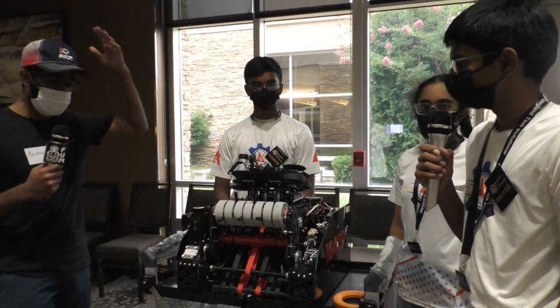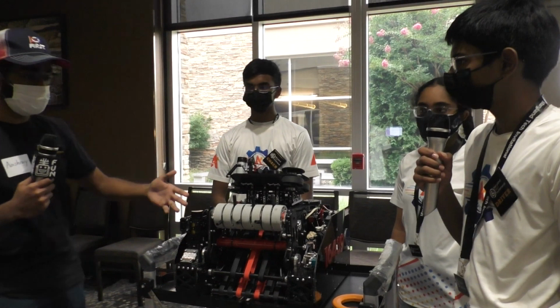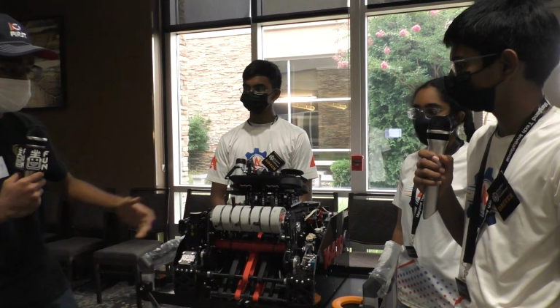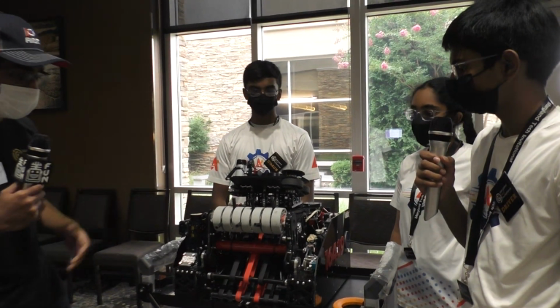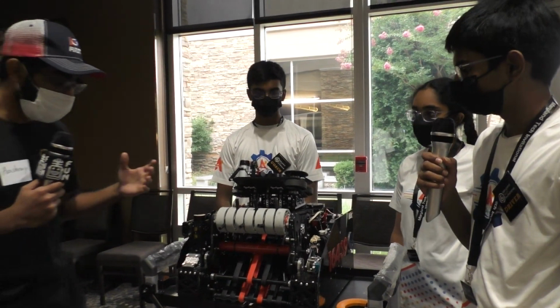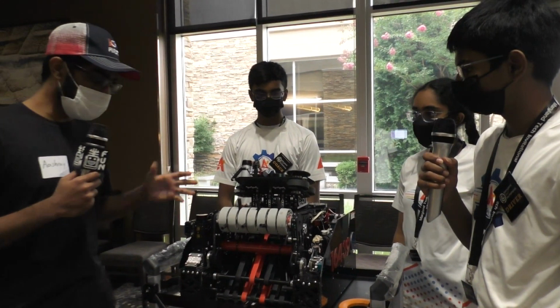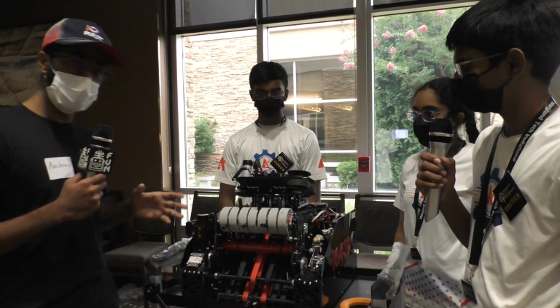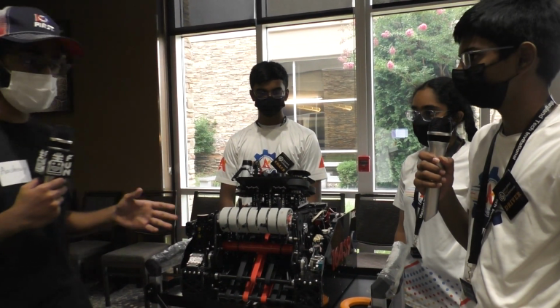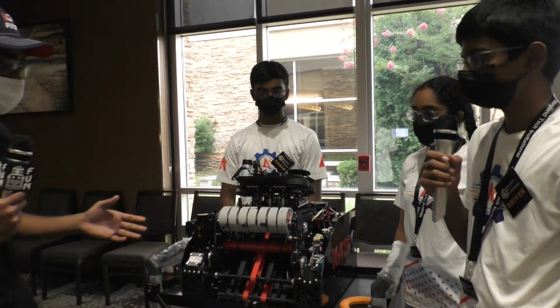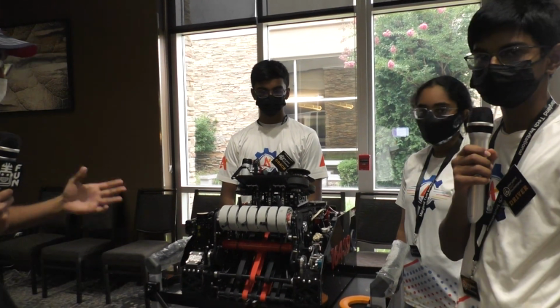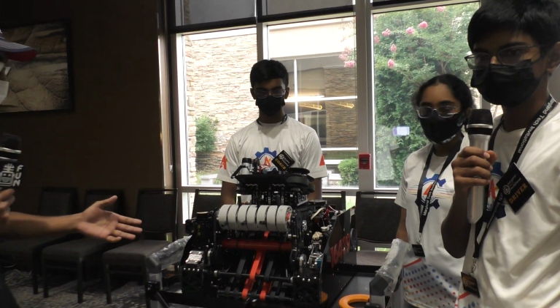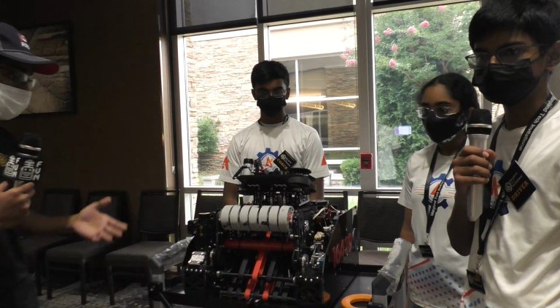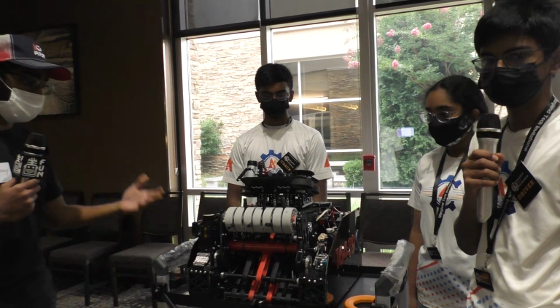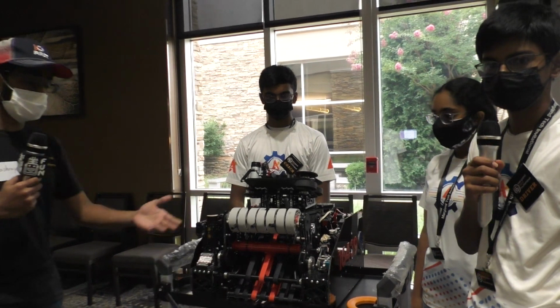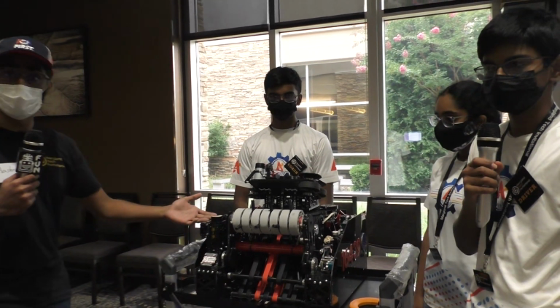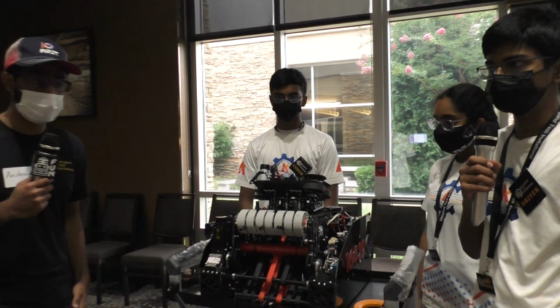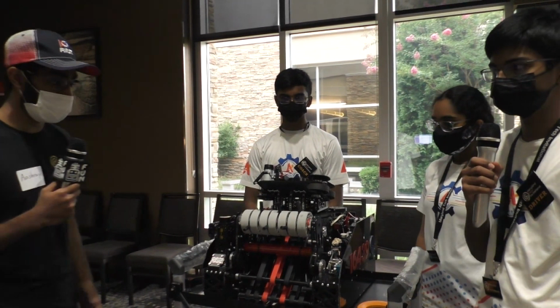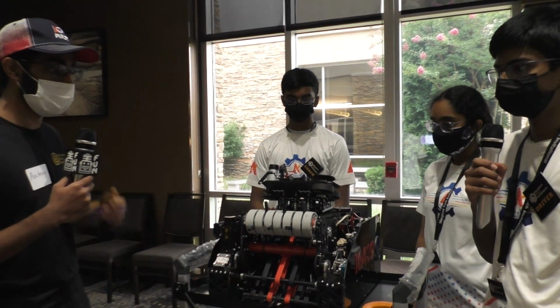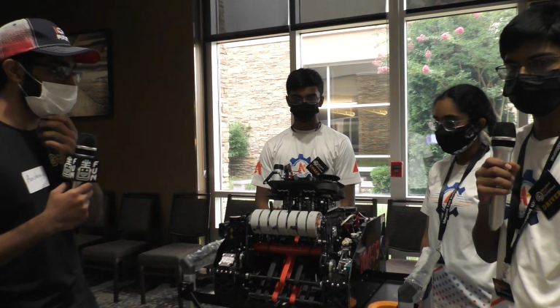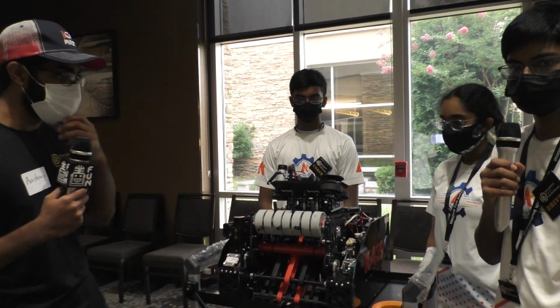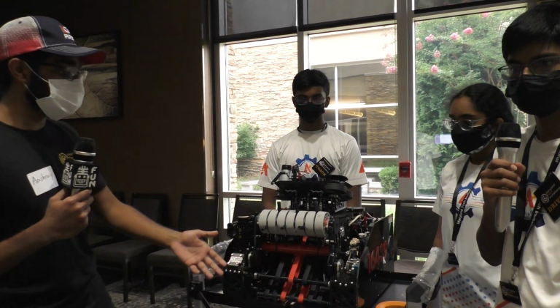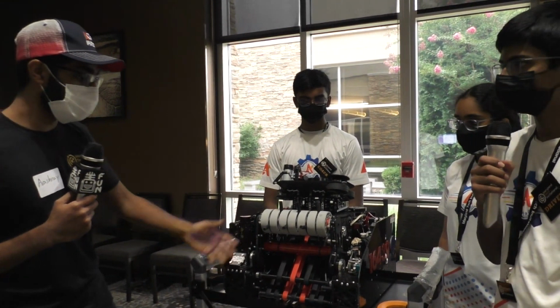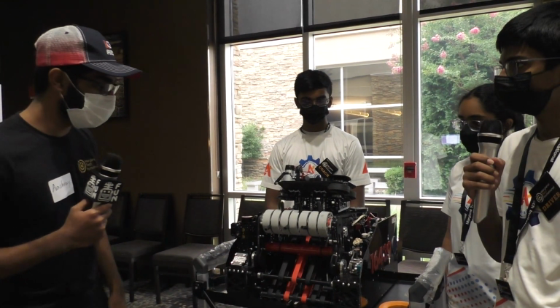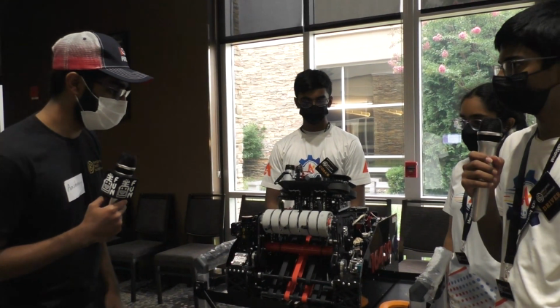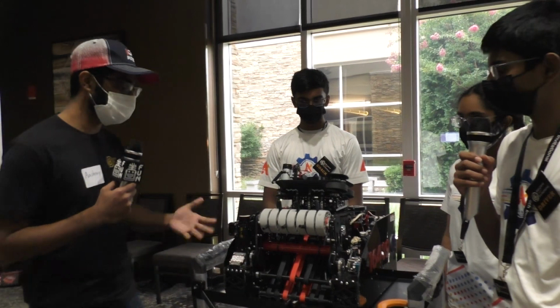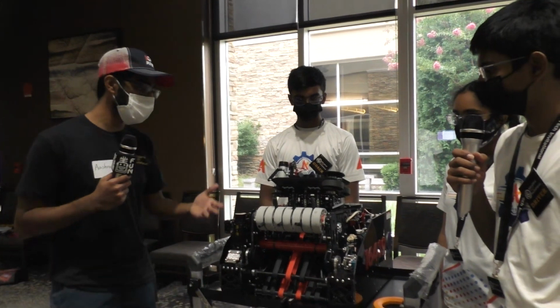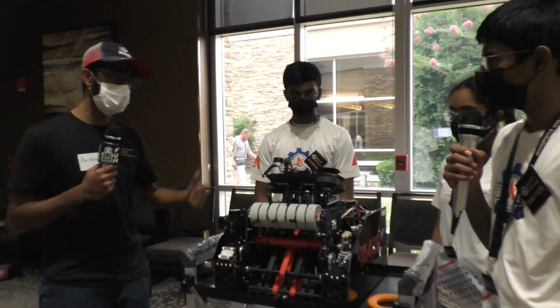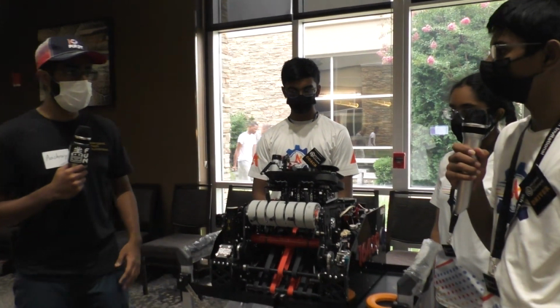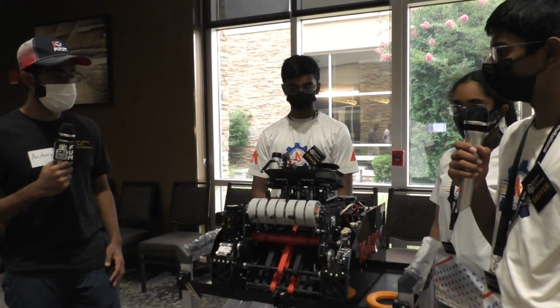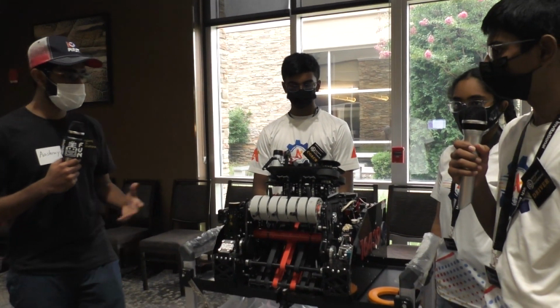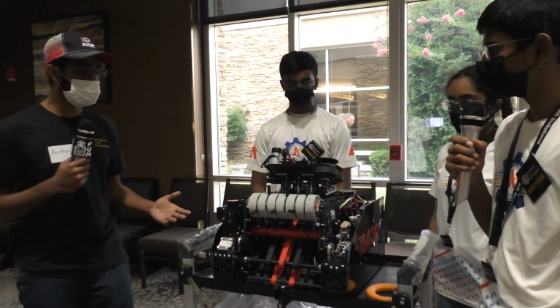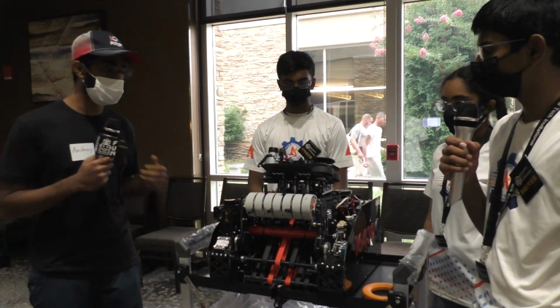We're just going to run through their robot and see some of the really interesting and unique things that they do to make it perform so well as it has been doing throughout the day. So why don't you start us off and walk us through your intake and then how the ring travels through your robot.